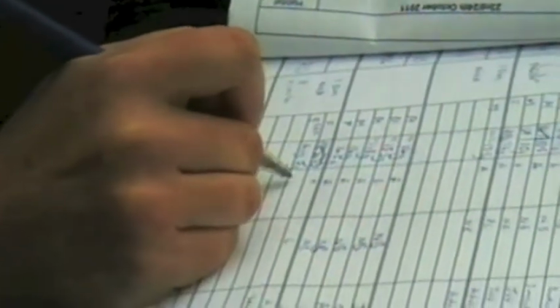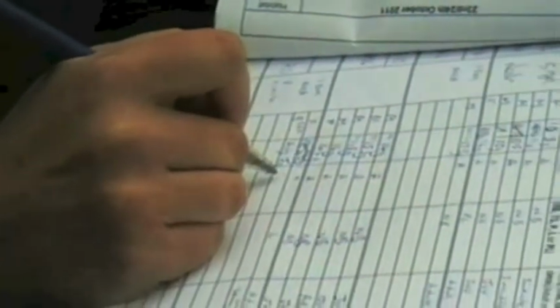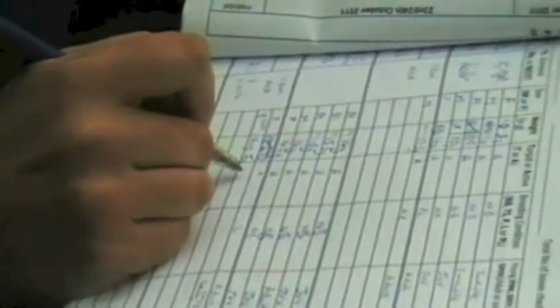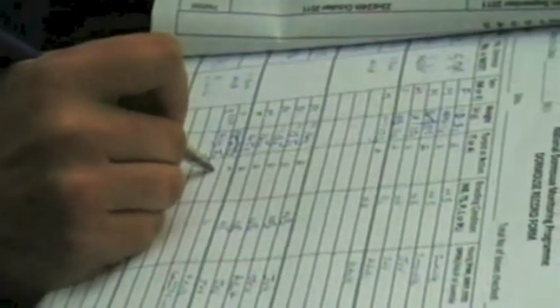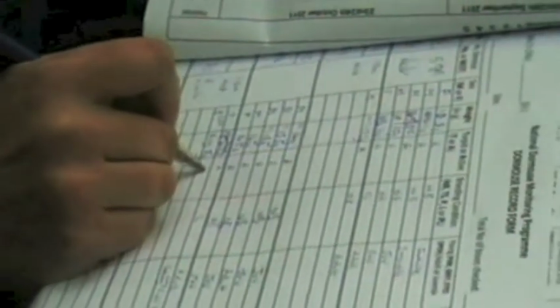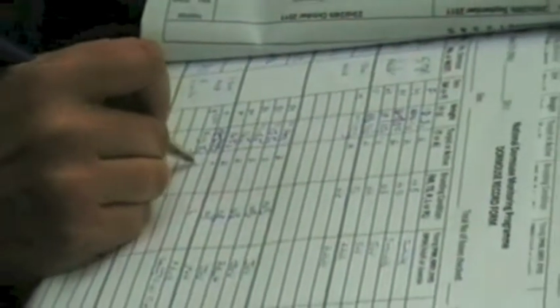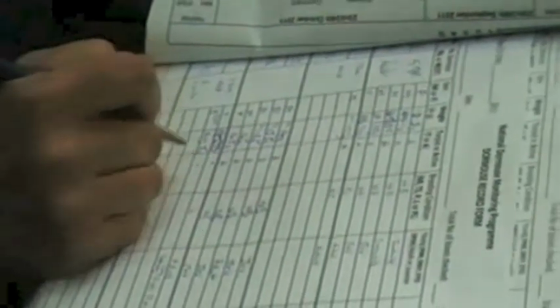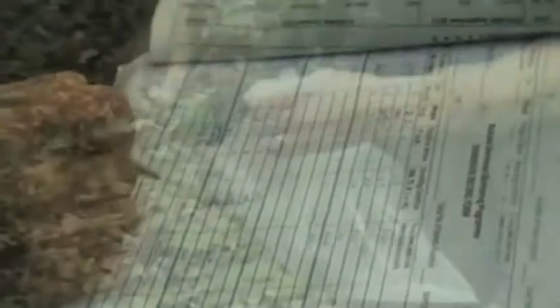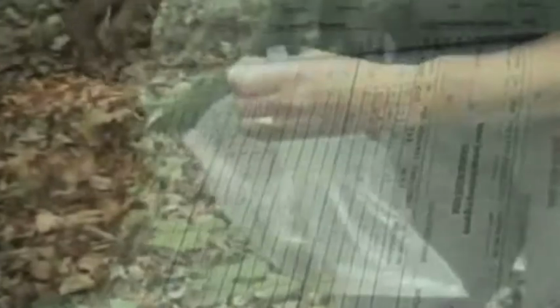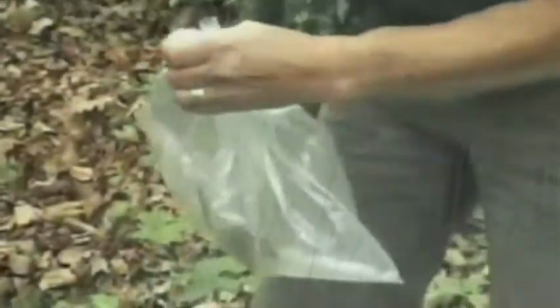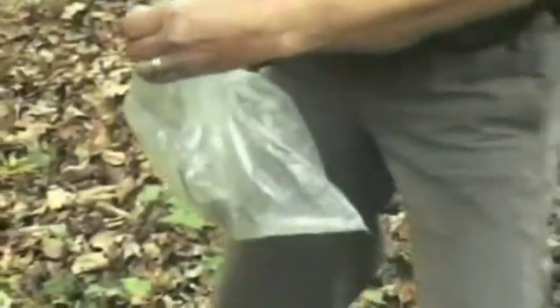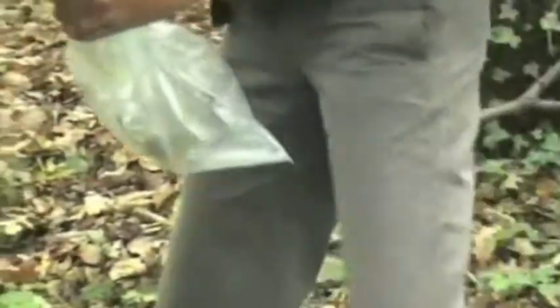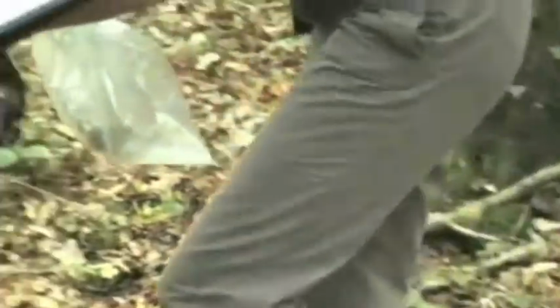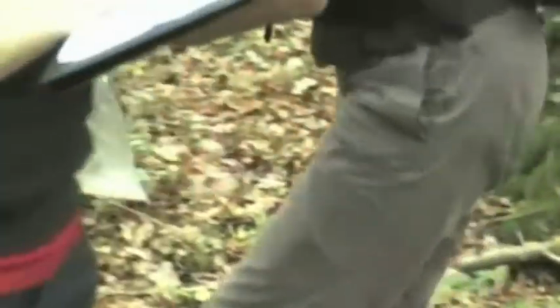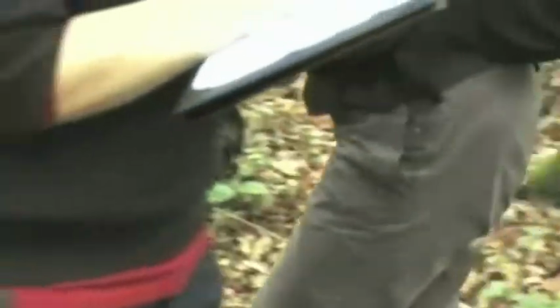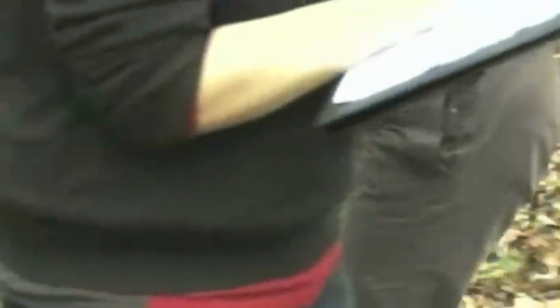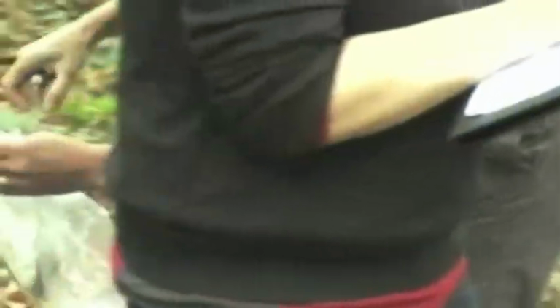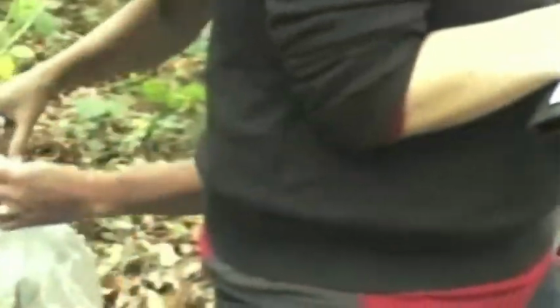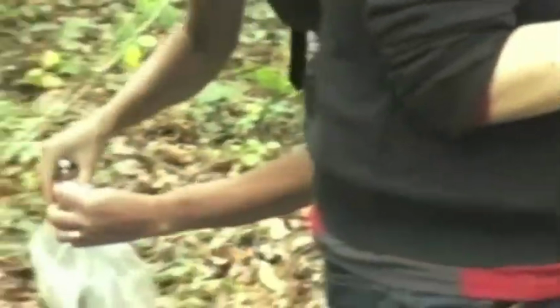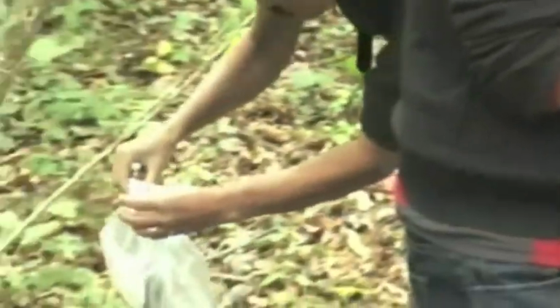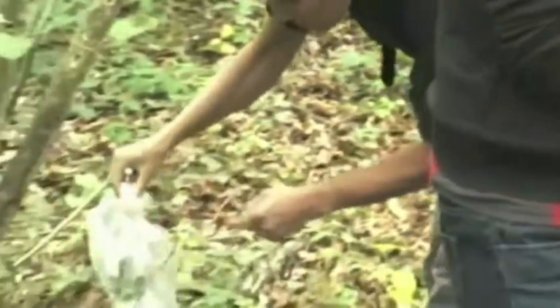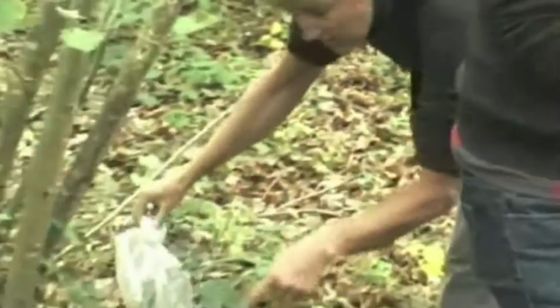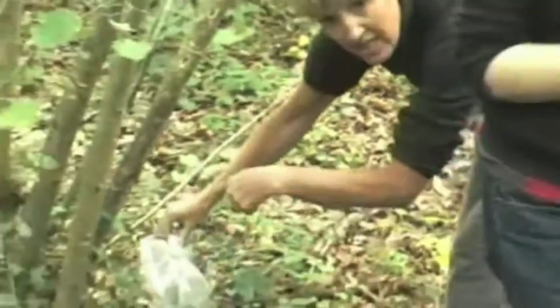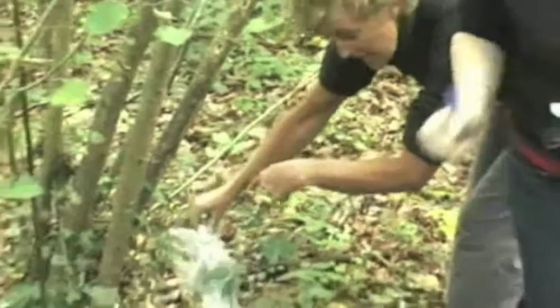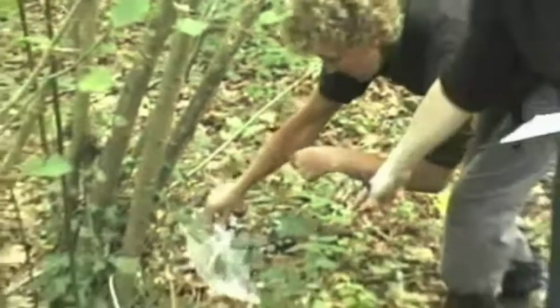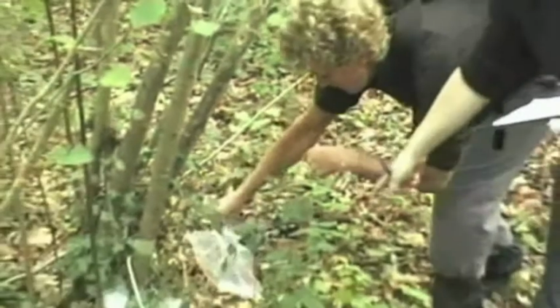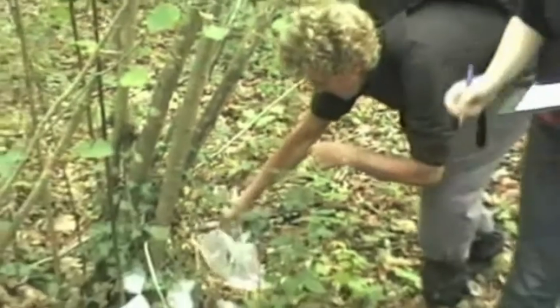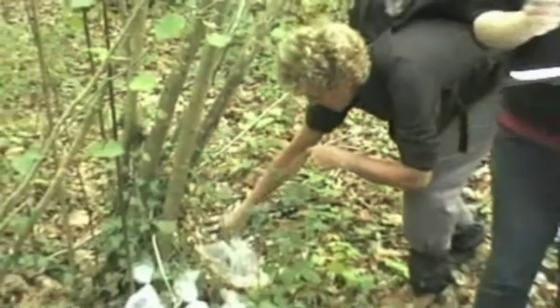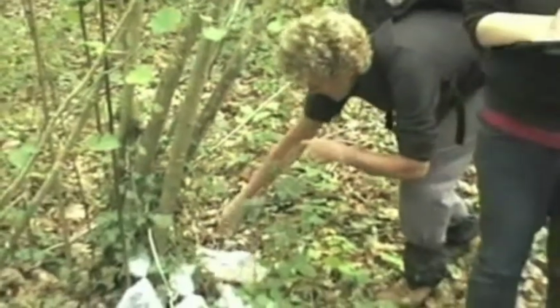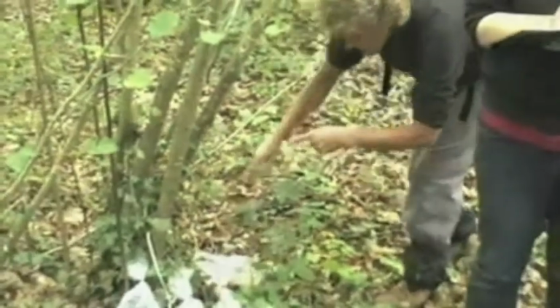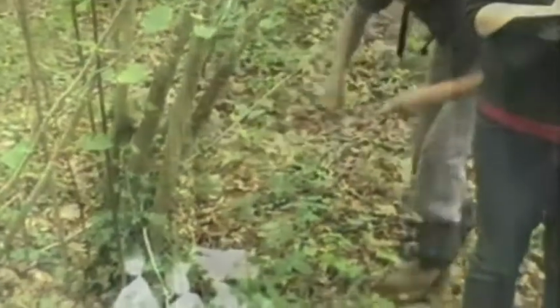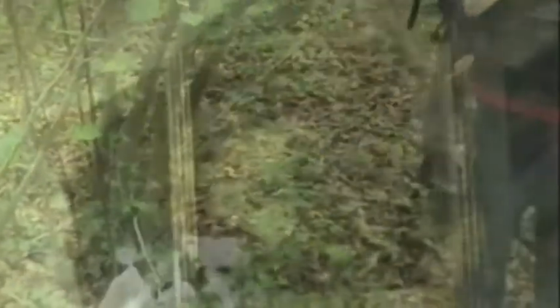Make sure all the information is carefully recorded. Put the bags with the dormice in the shade and away from any risk of trampling, or ask helpers to hold them.